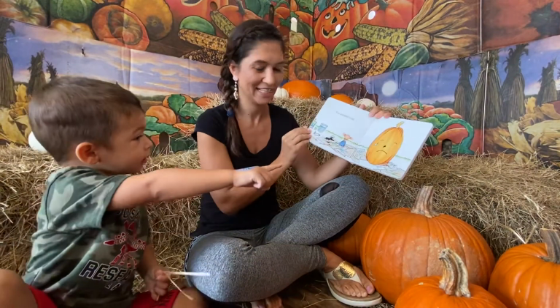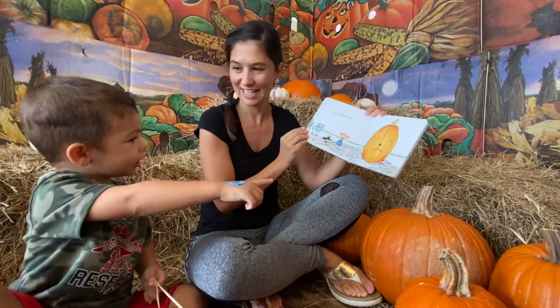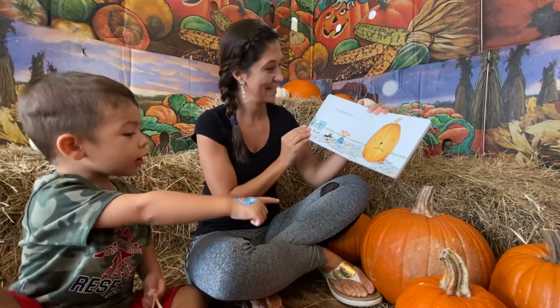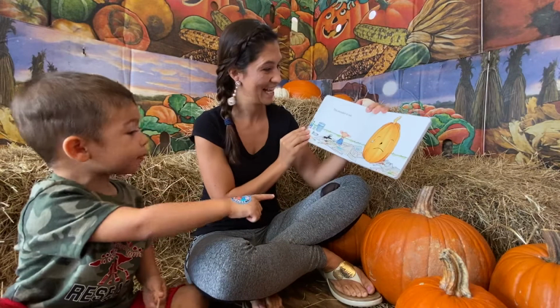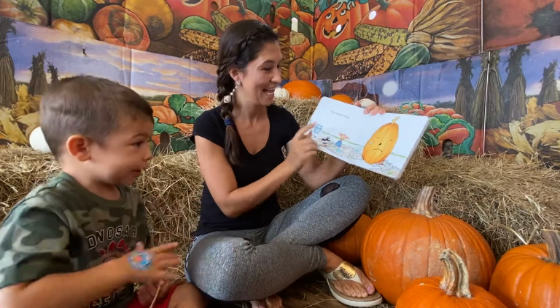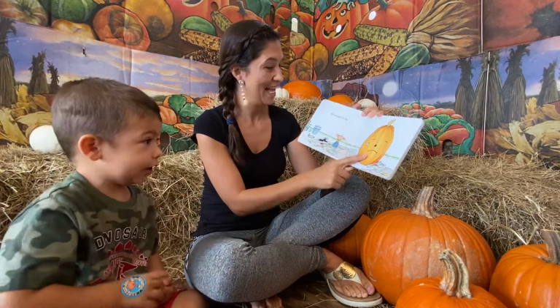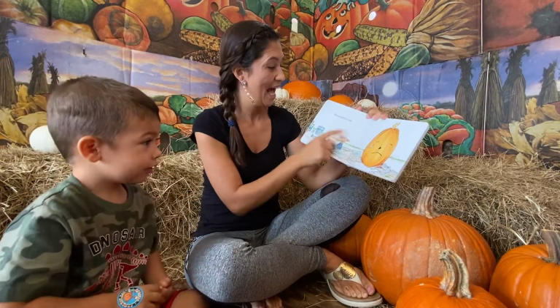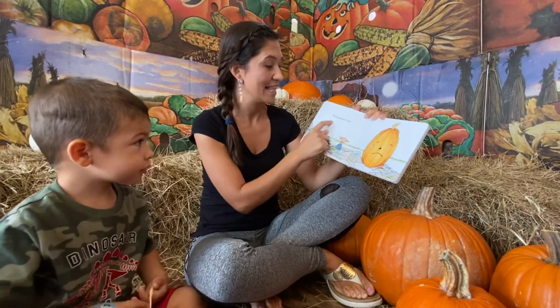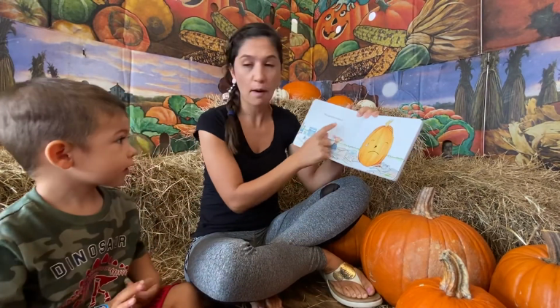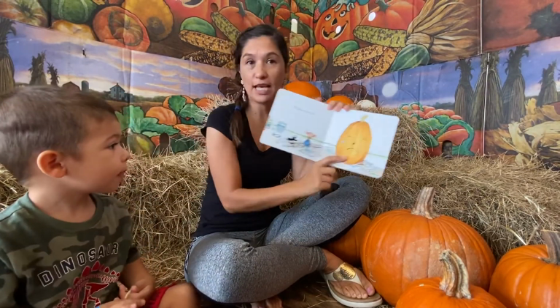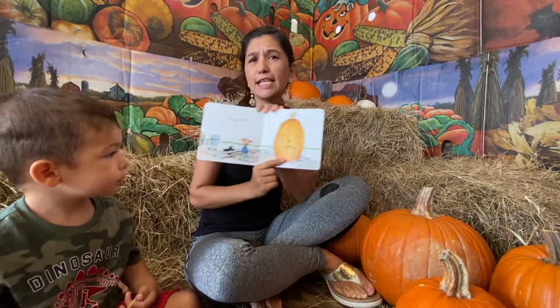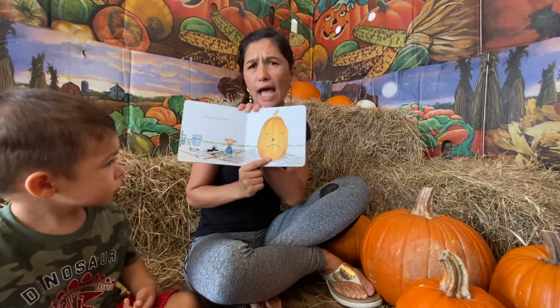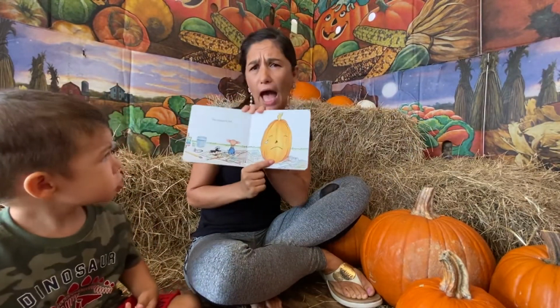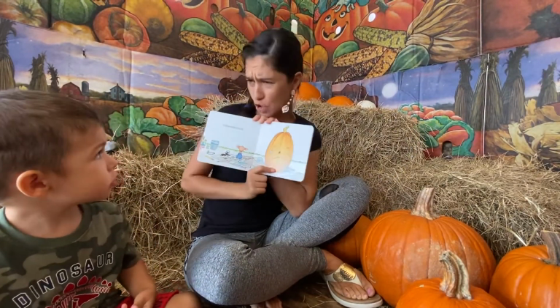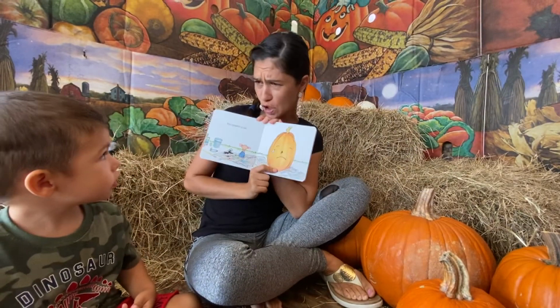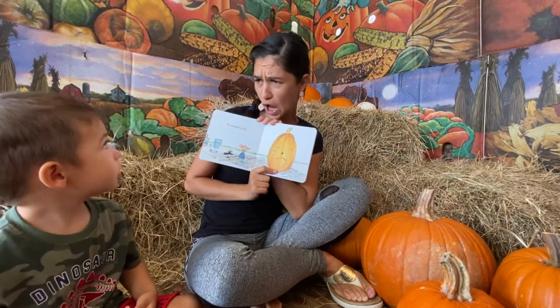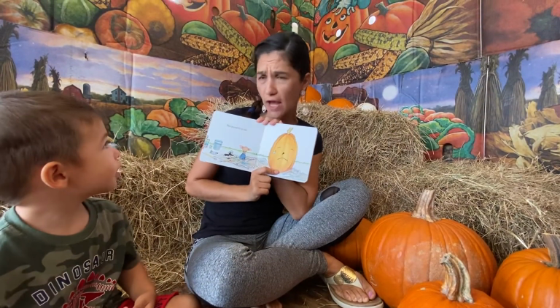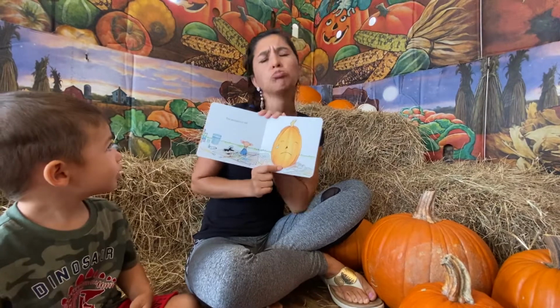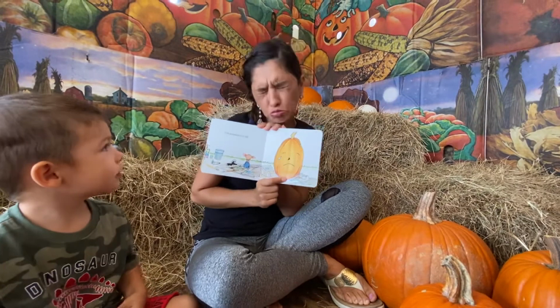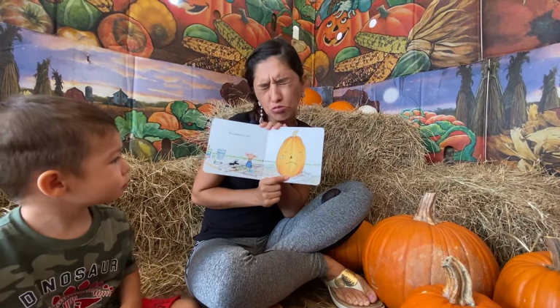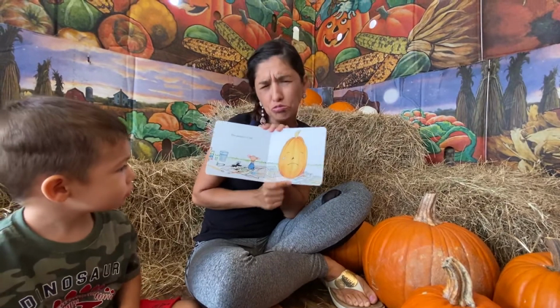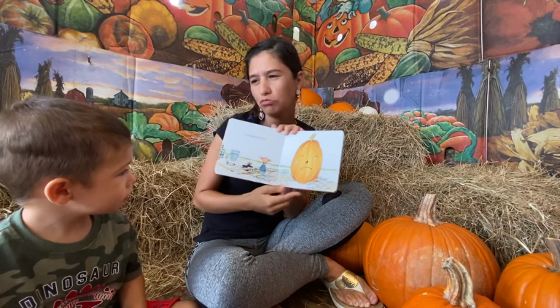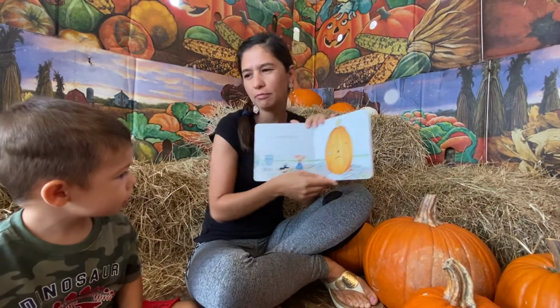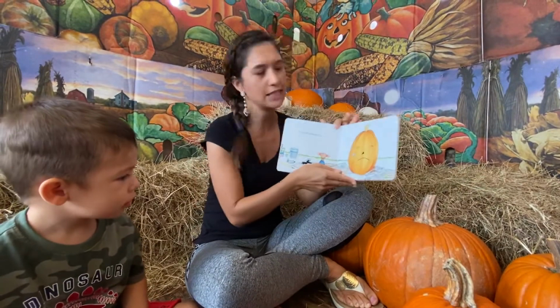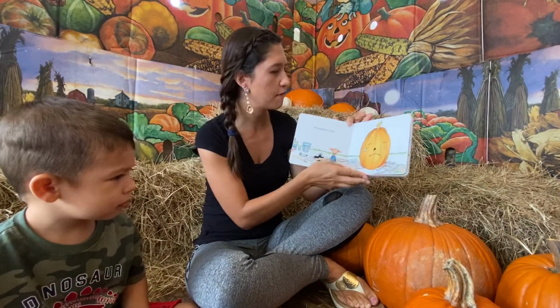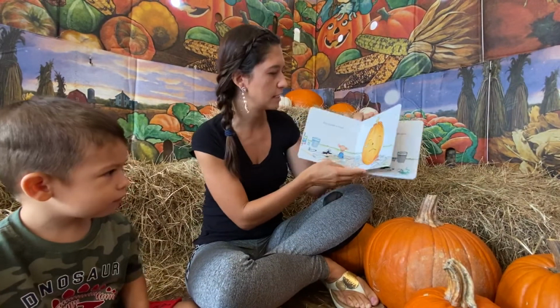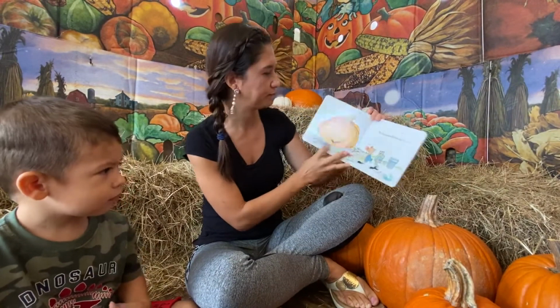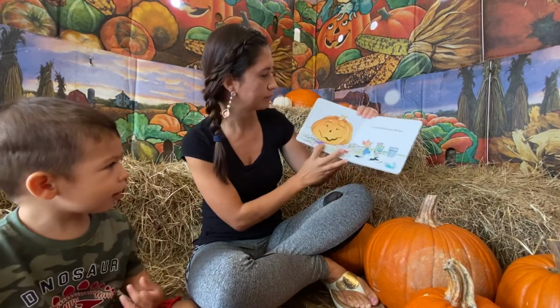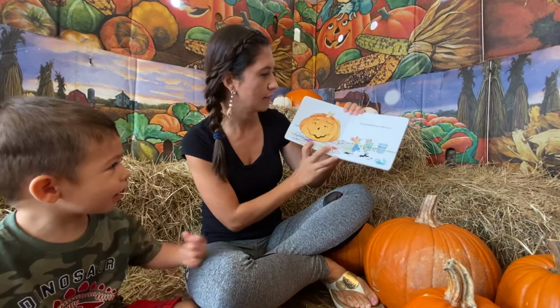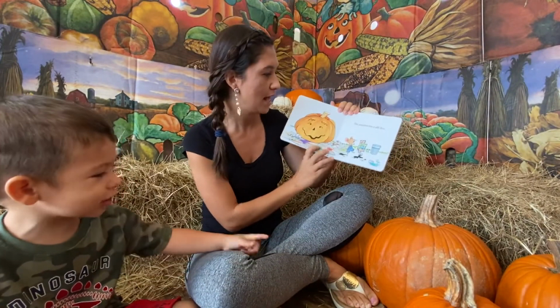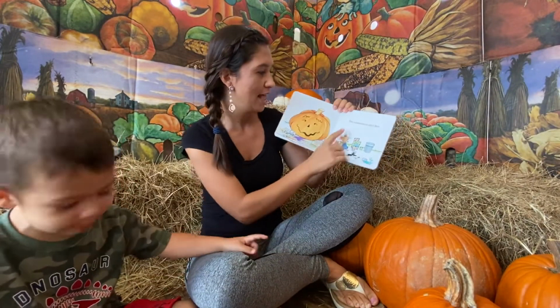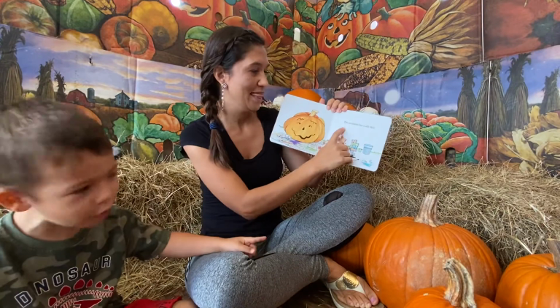That's not a big pumpkin. This pumpkin is sad. Can you make a sad face? Make a sad face. Mama, that's not a small one.